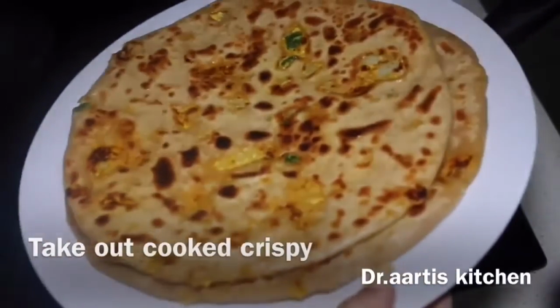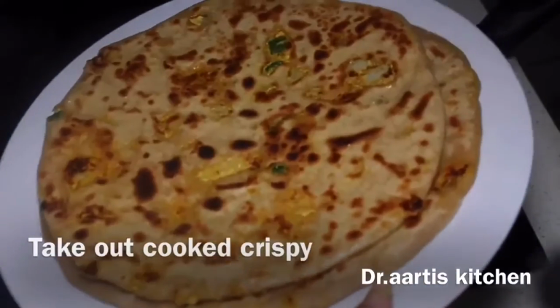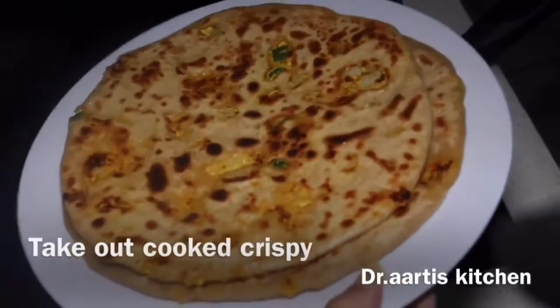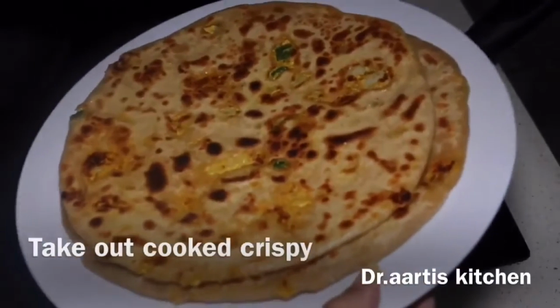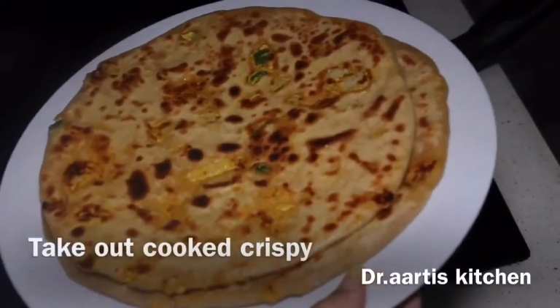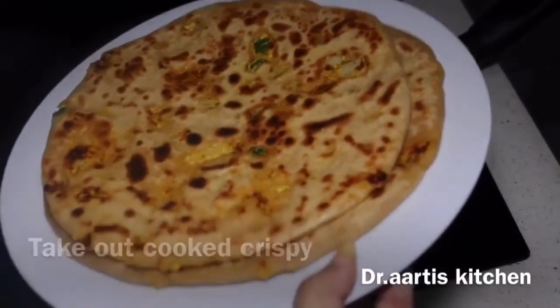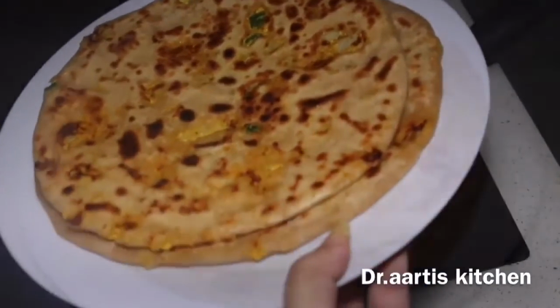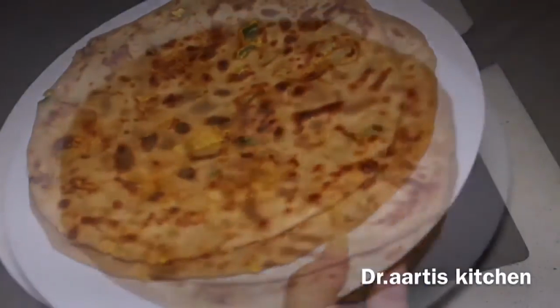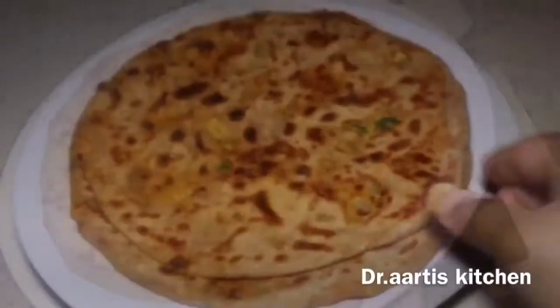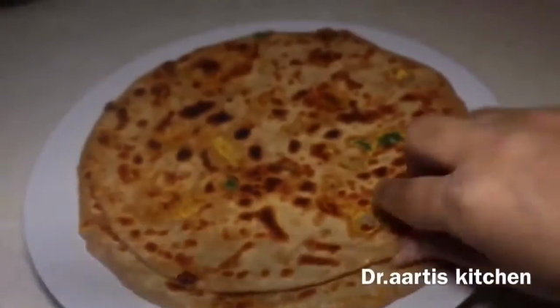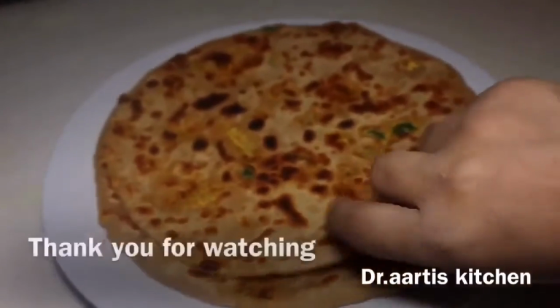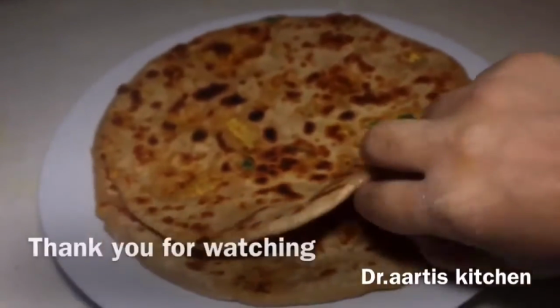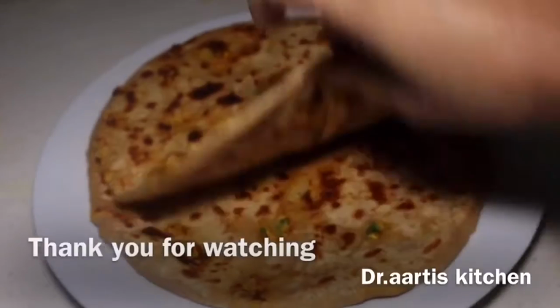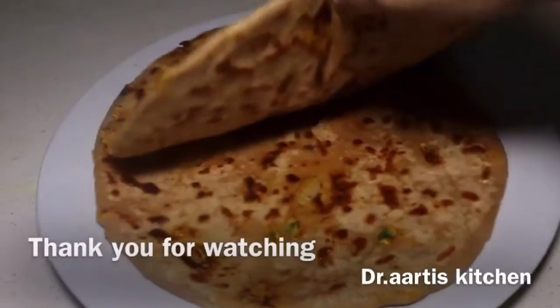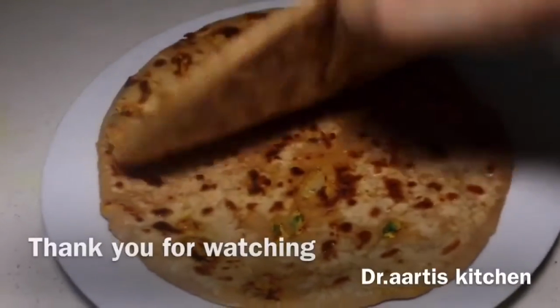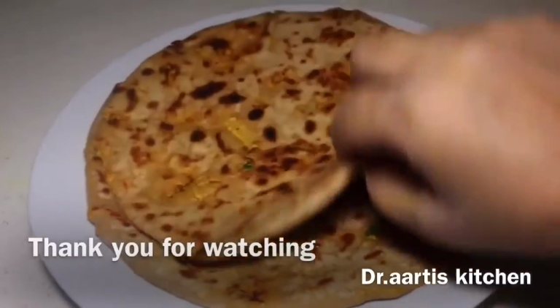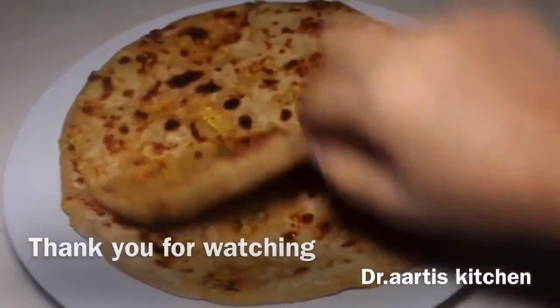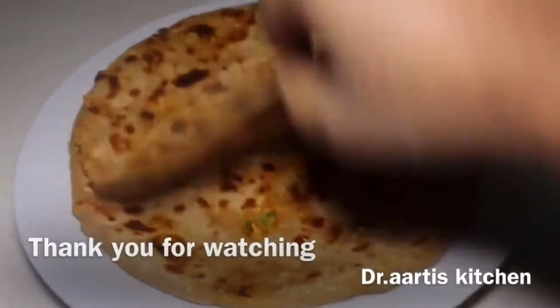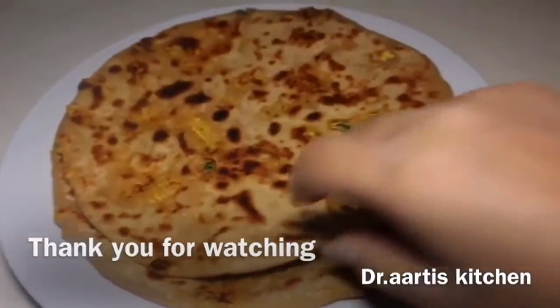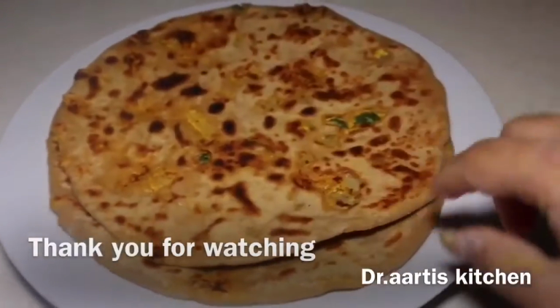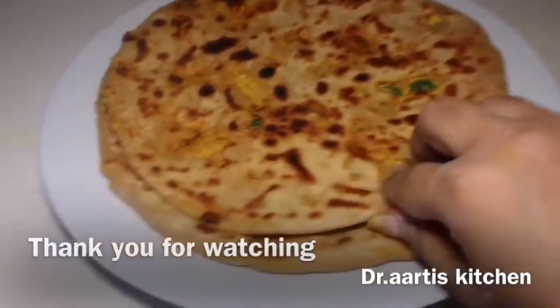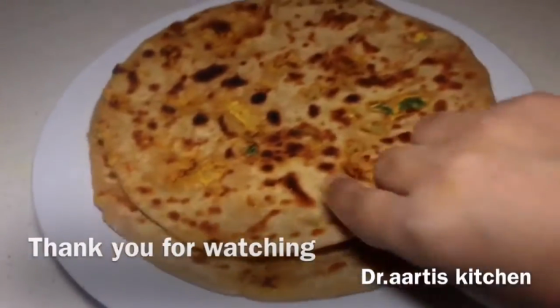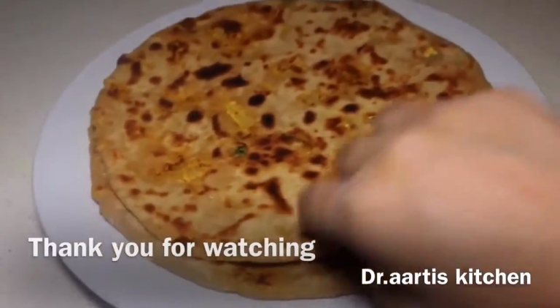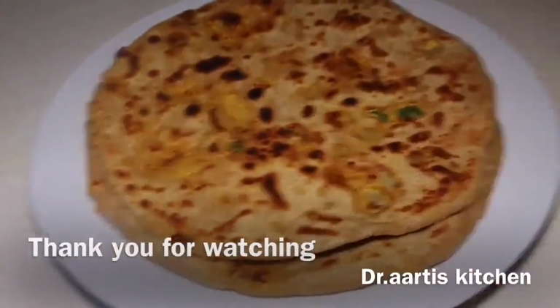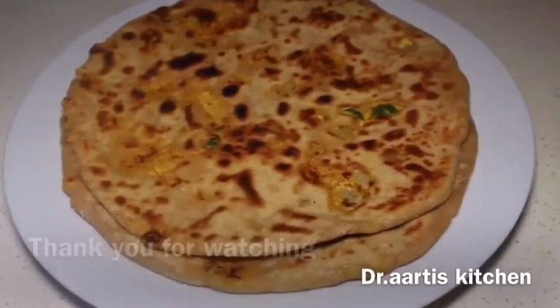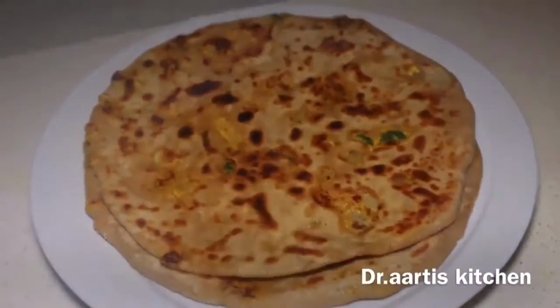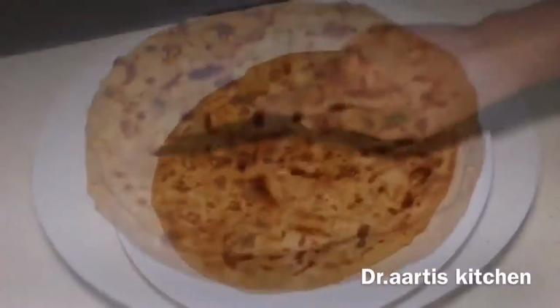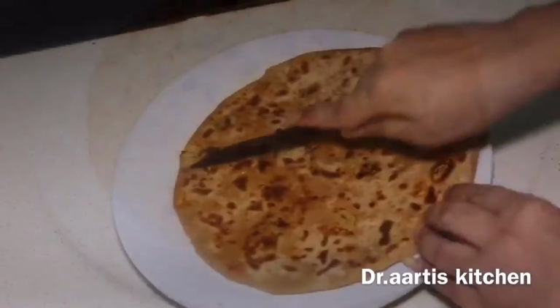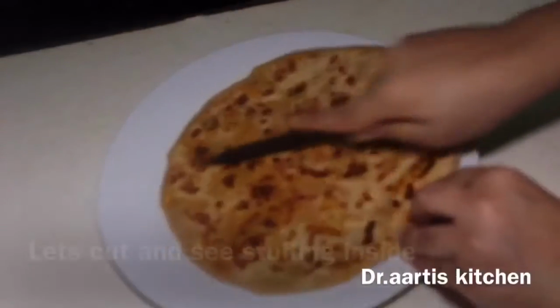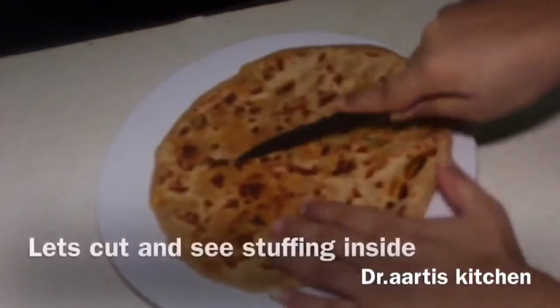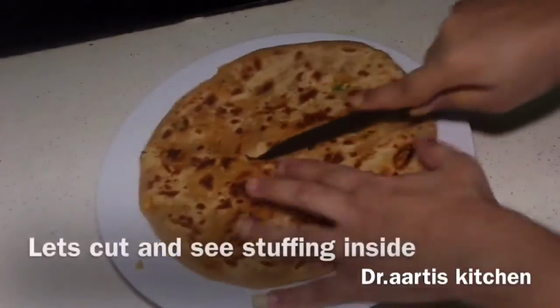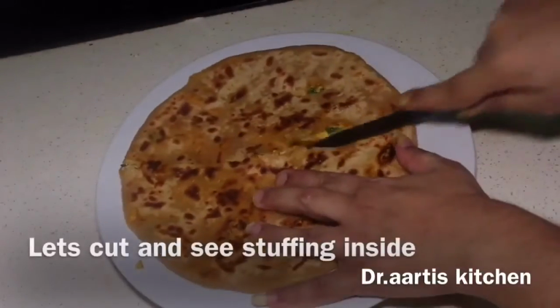Thank you for watching. Please like, share, comment, and subscribe — your views matter a lot. Press the bell icon button. Our yummy cottage cheese flat bread is ready!